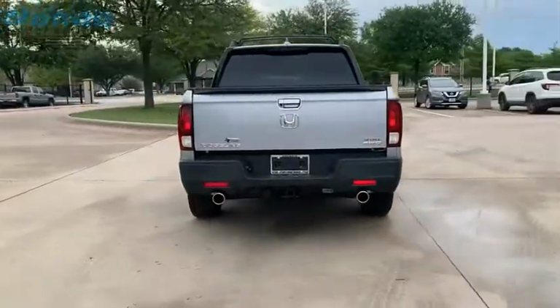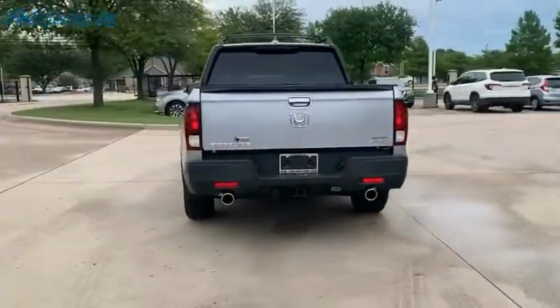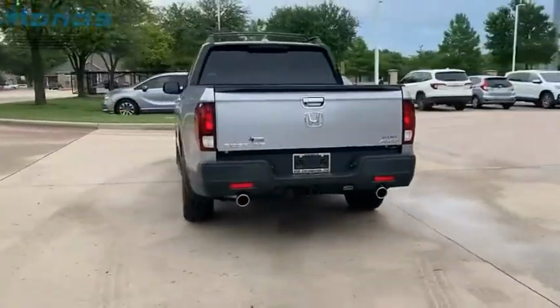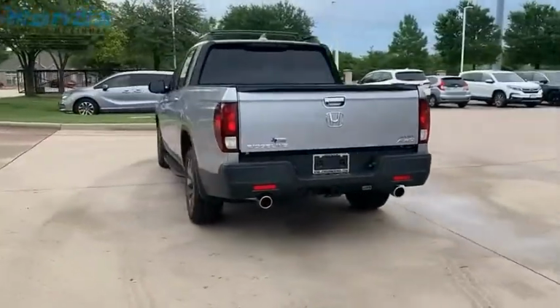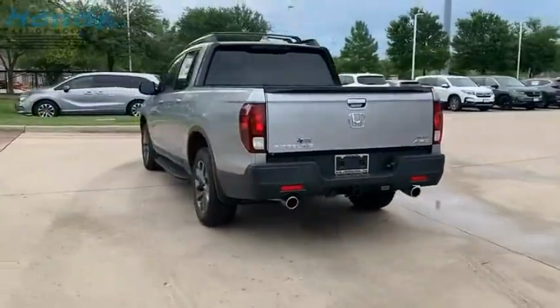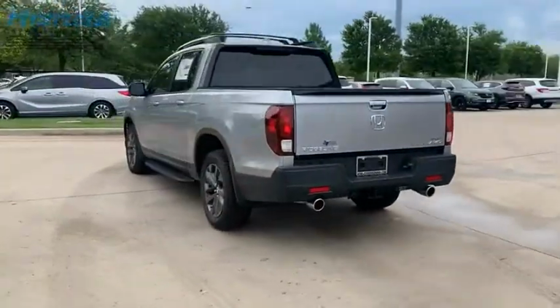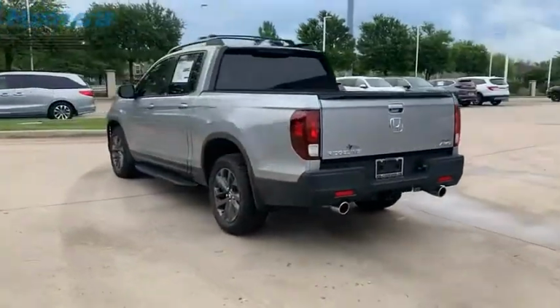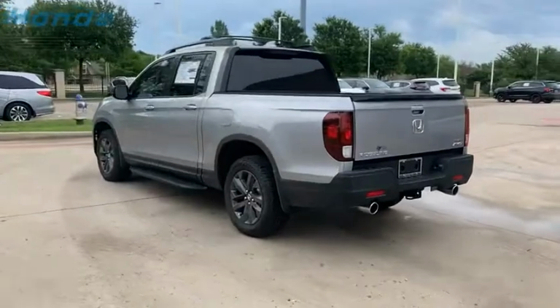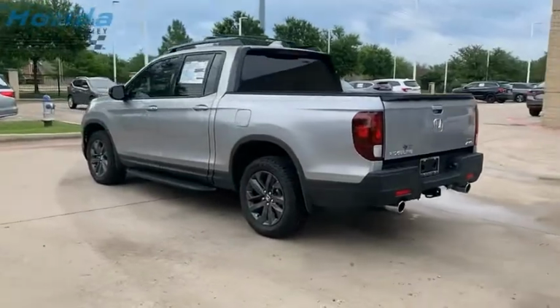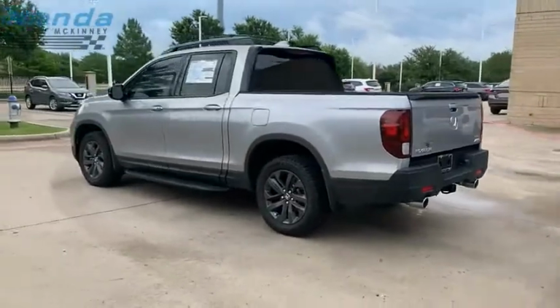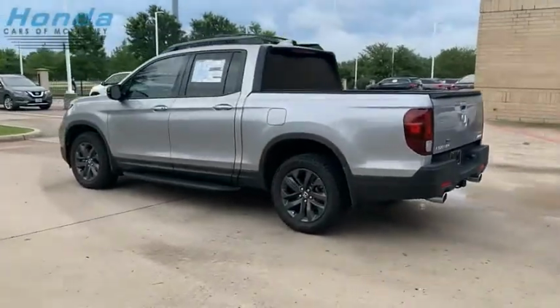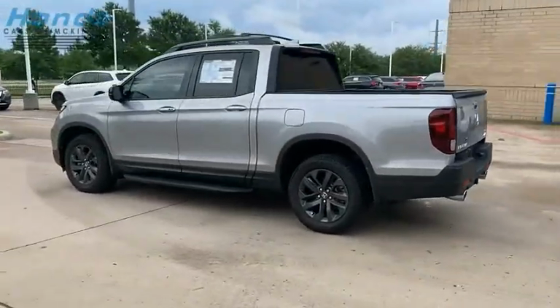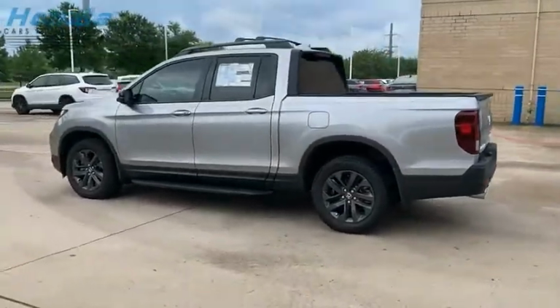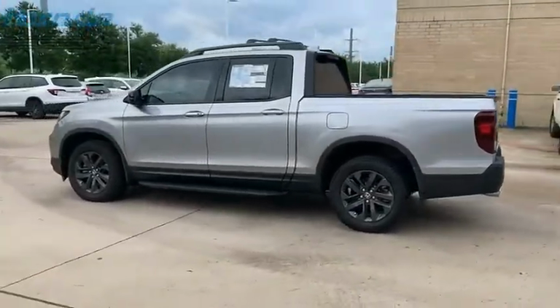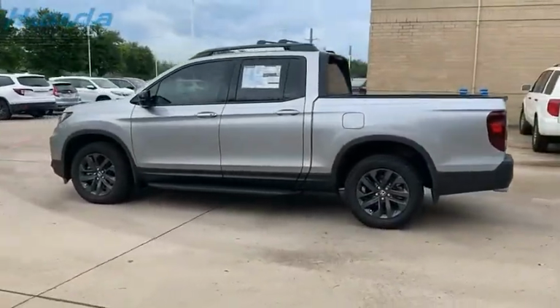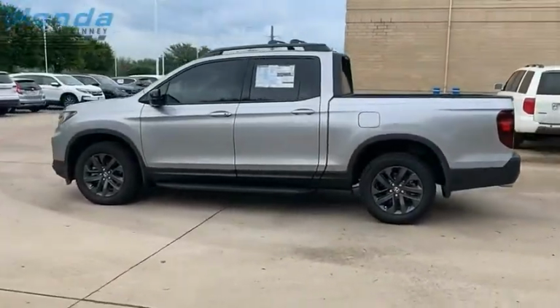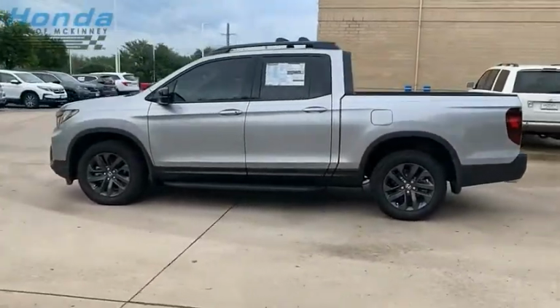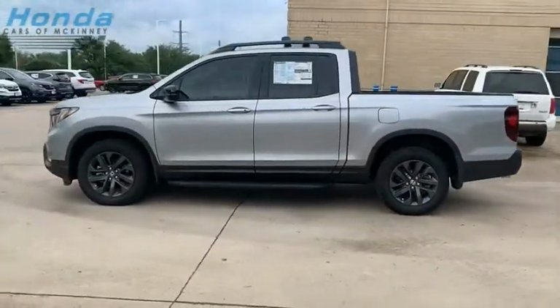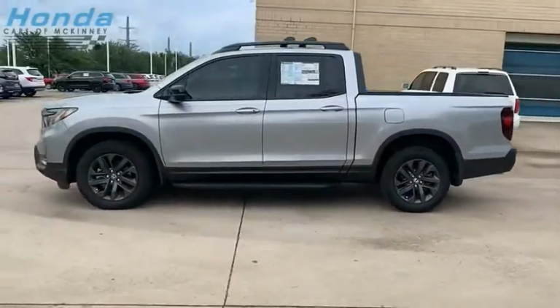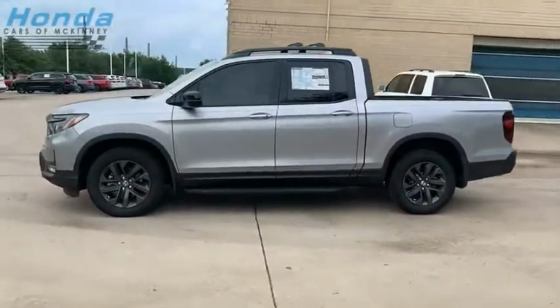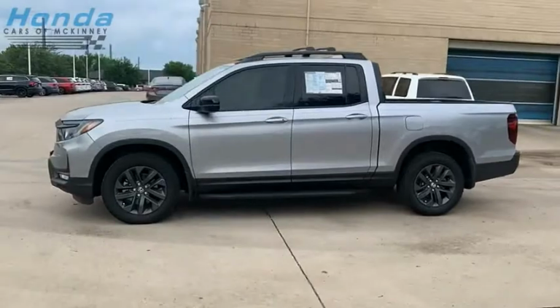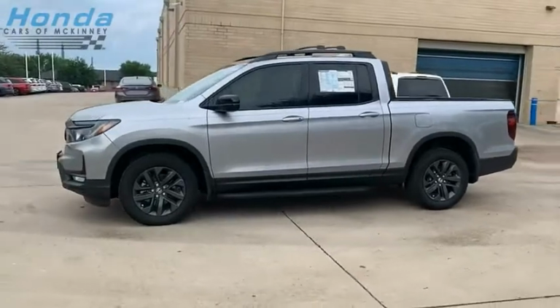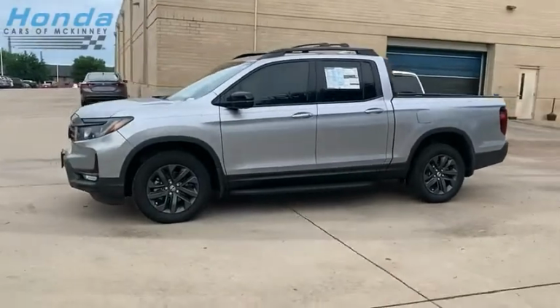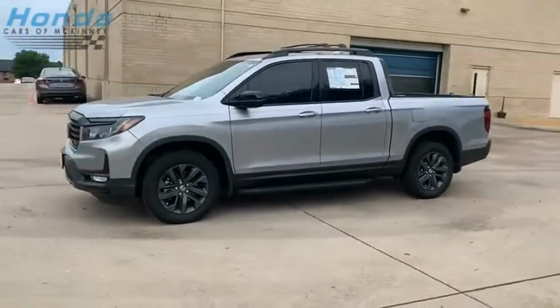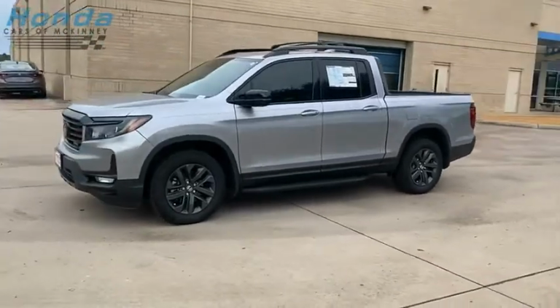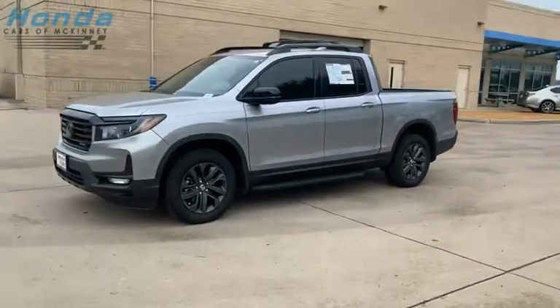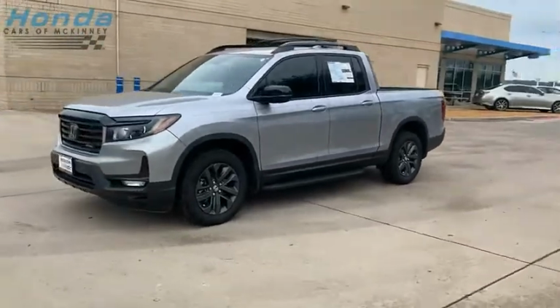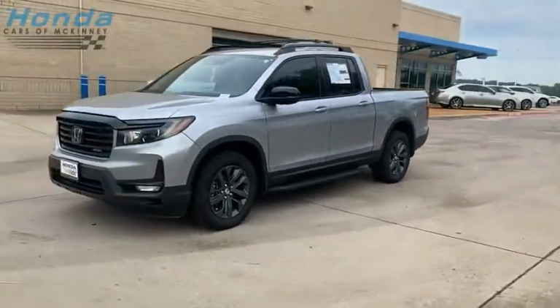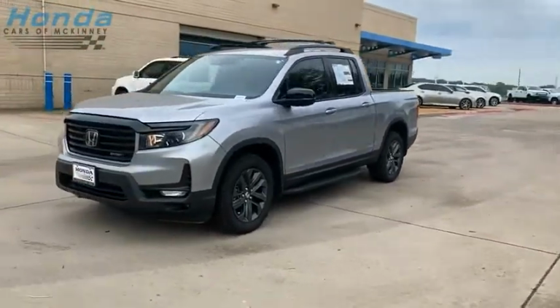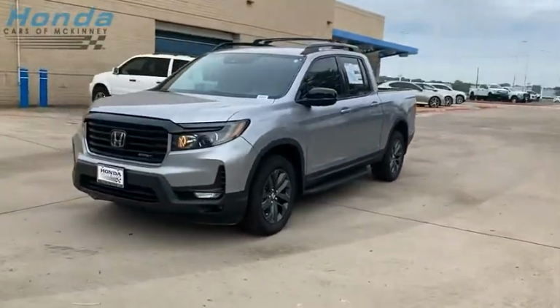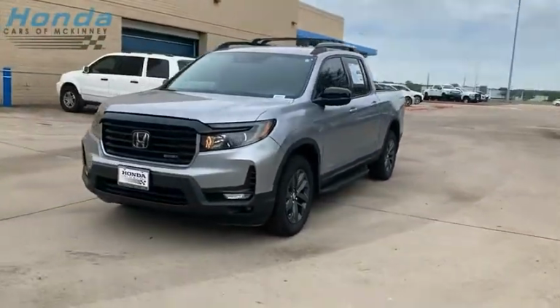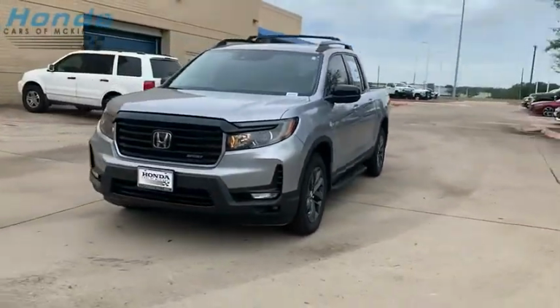The Ridgeline was designed to give you exactly what you need to get the job done, and with Honda quality built right in, this truck can be with you for the long haul. This beauty will make even your house keys jealous. Drive it today.